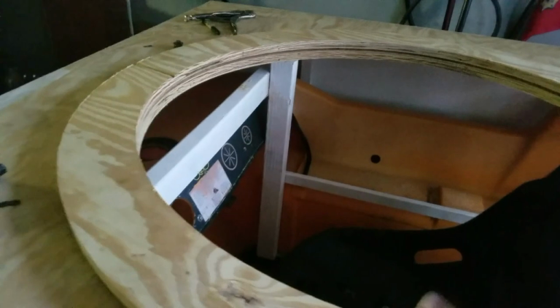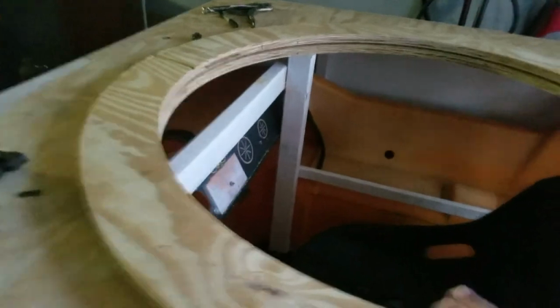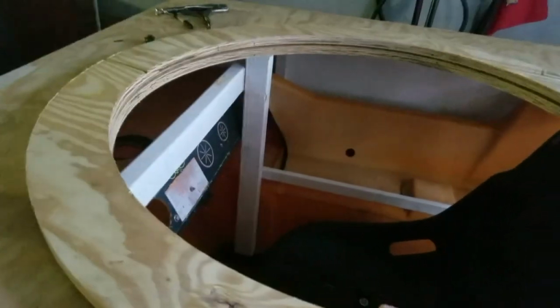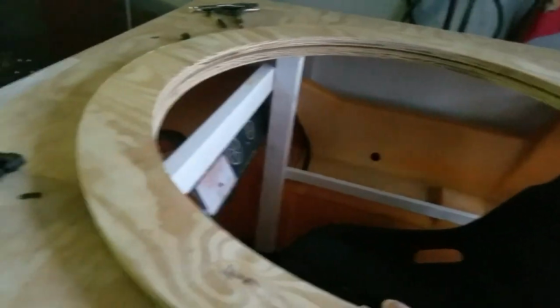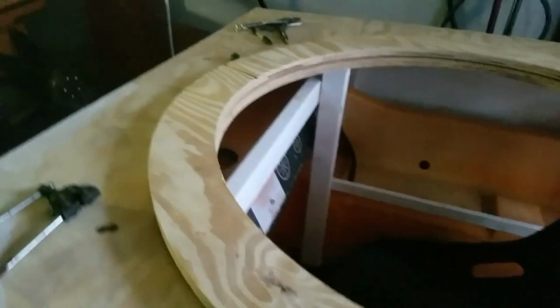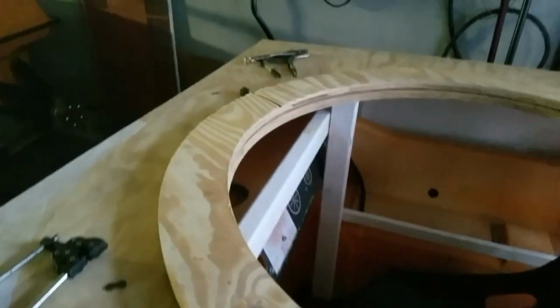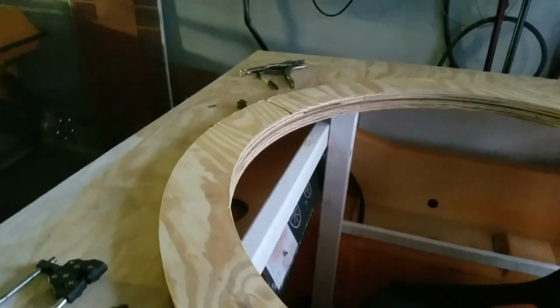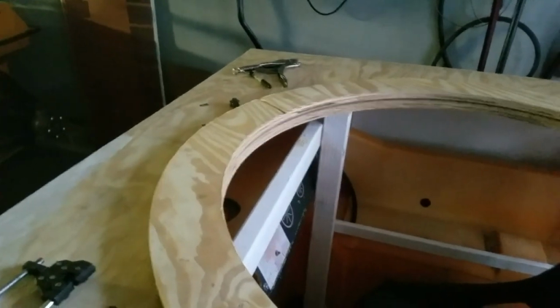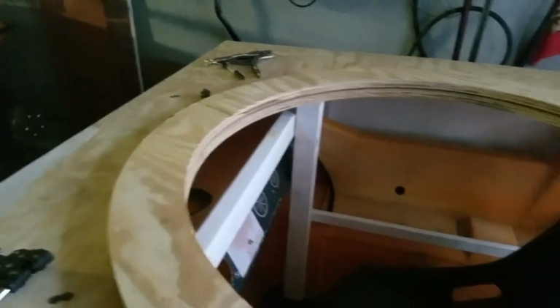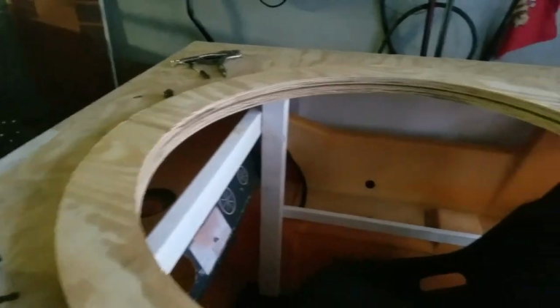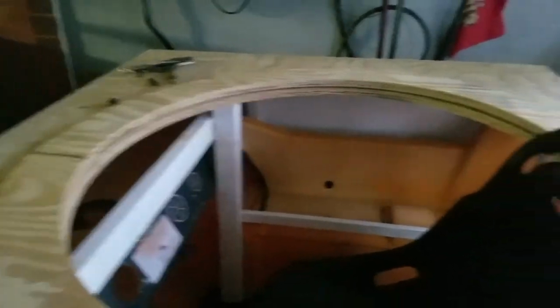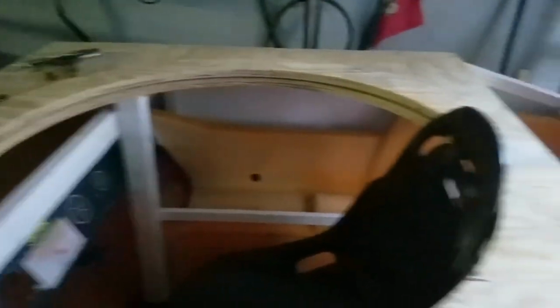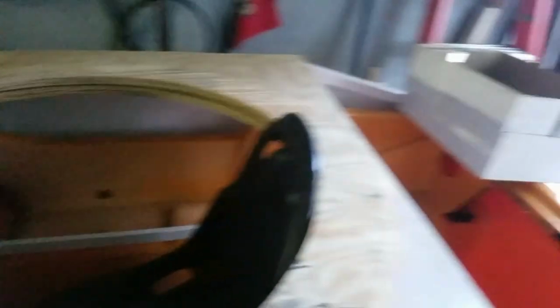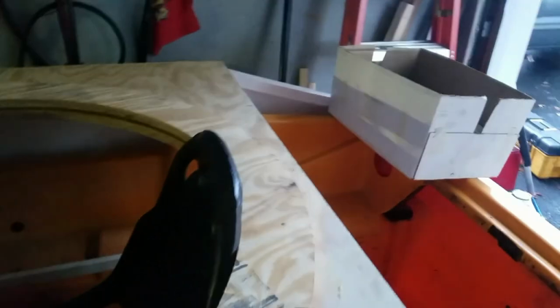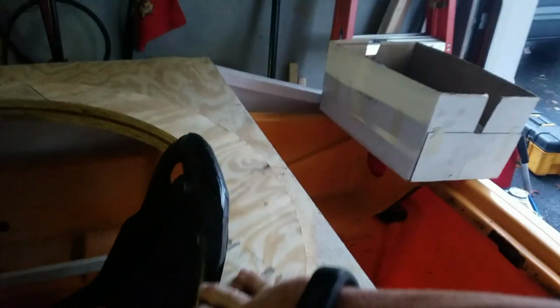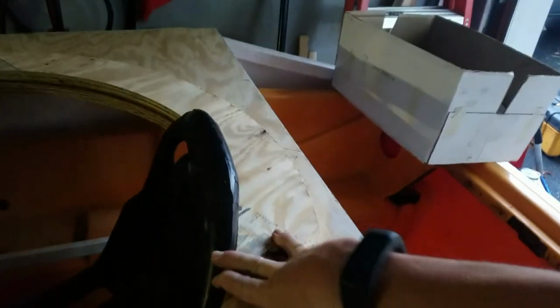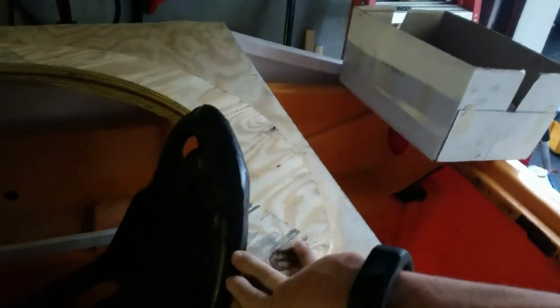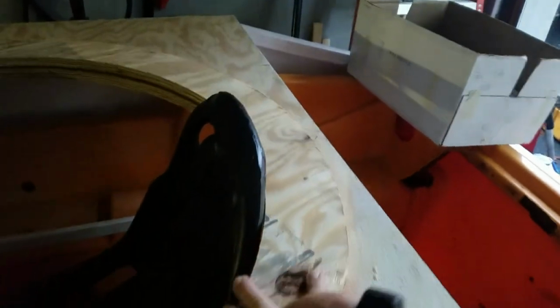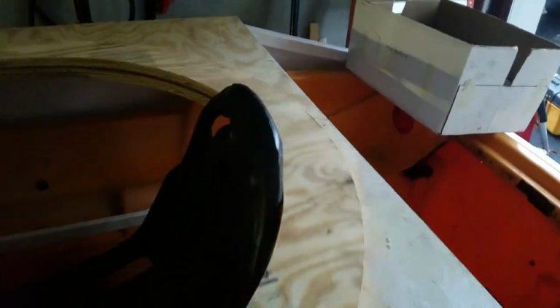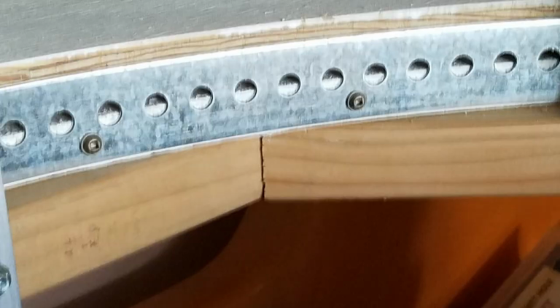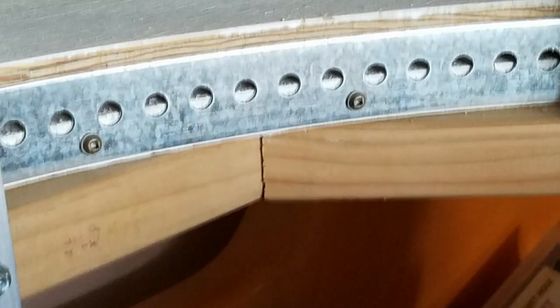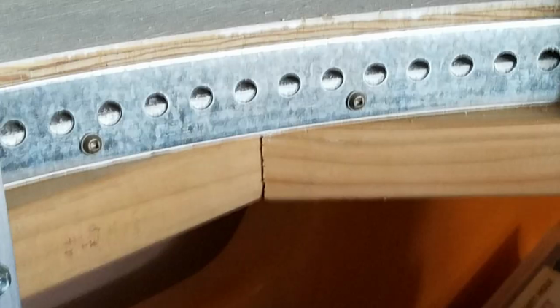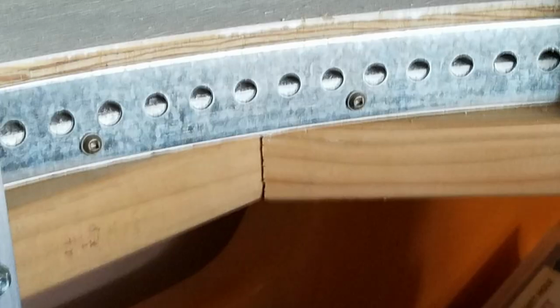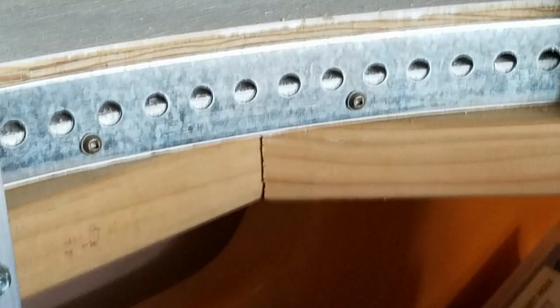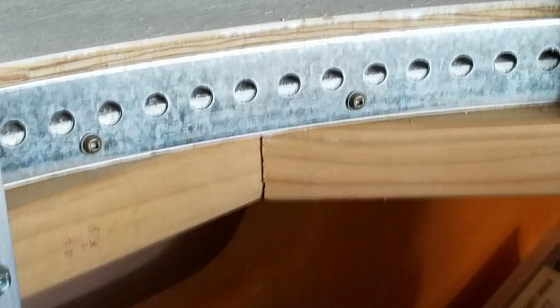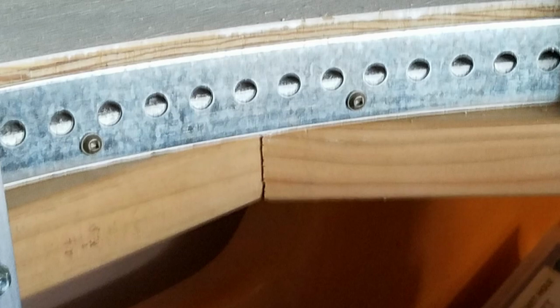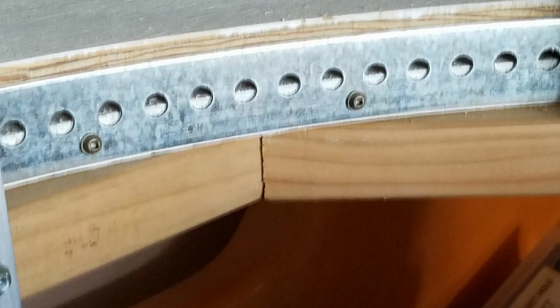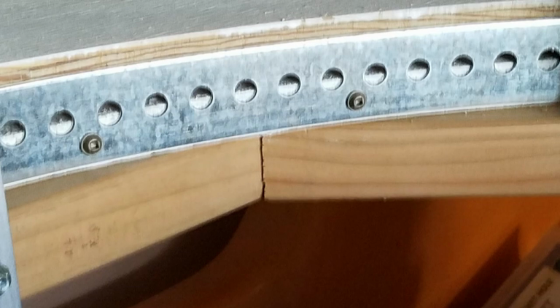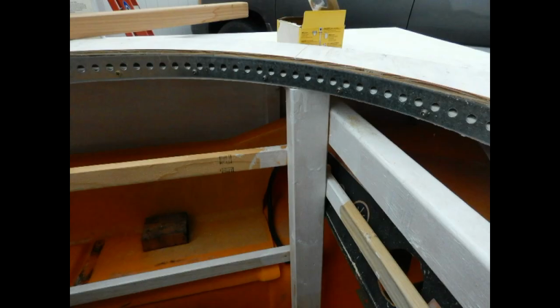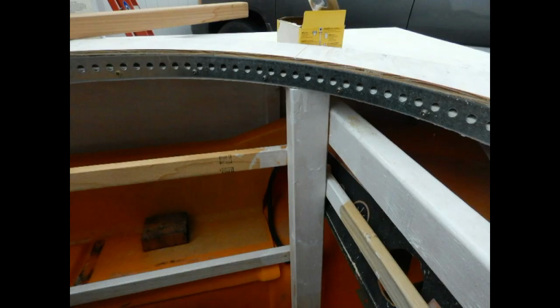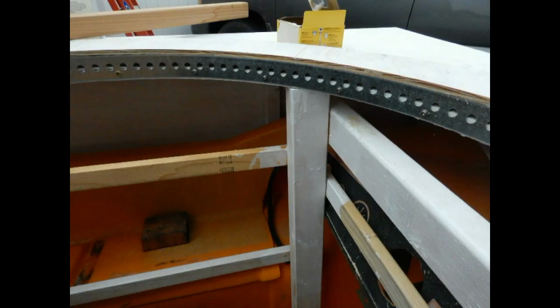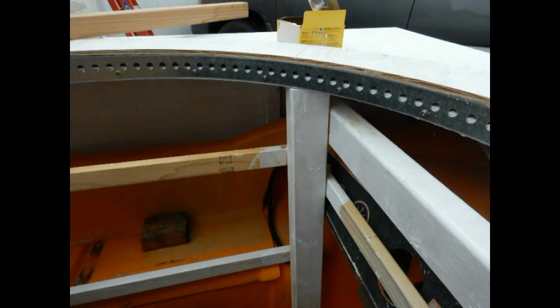I can't explain why the audio and the video in this clip are out of sync — sorry. I used some flat stock and some brackets to hold the turret to the top of the tank.